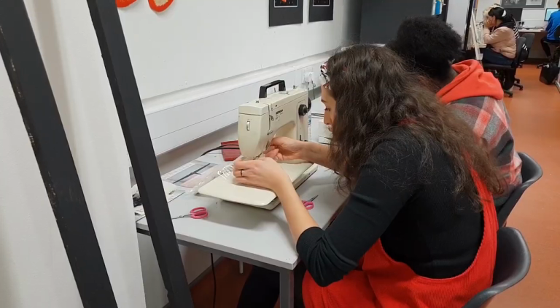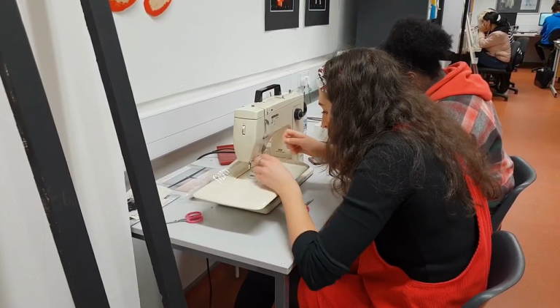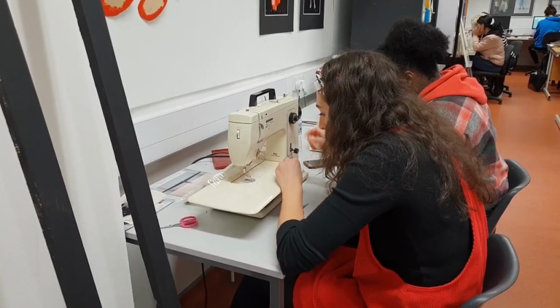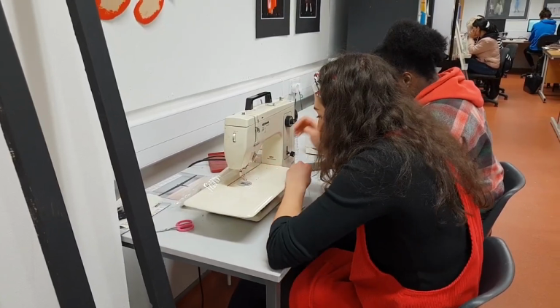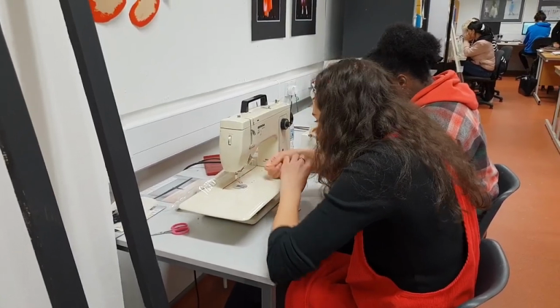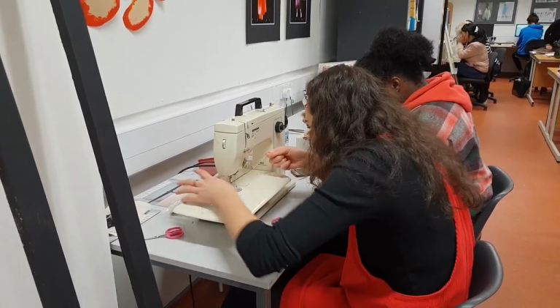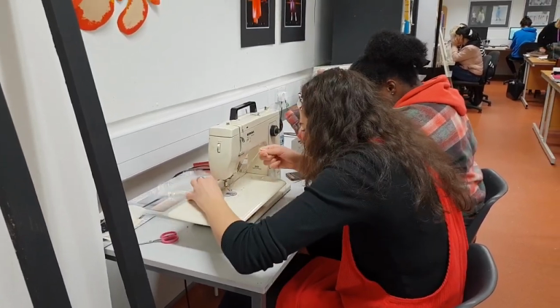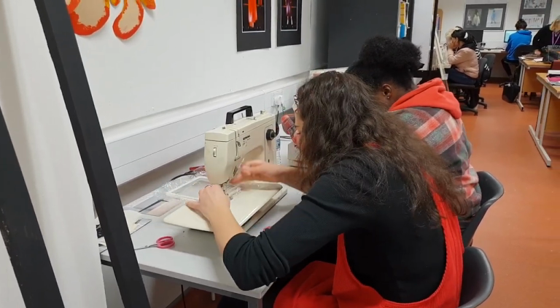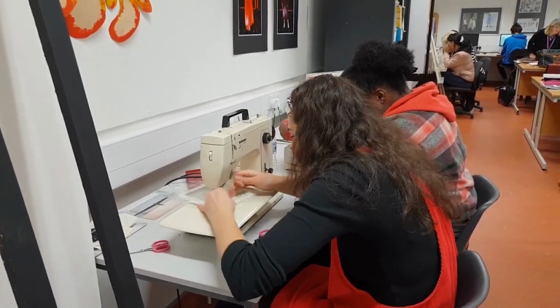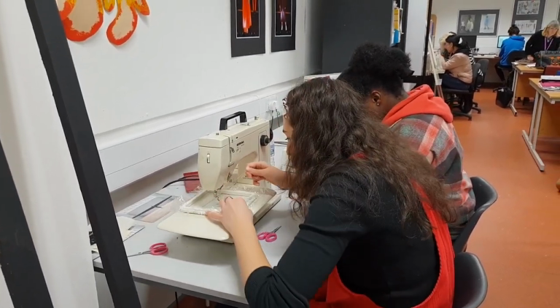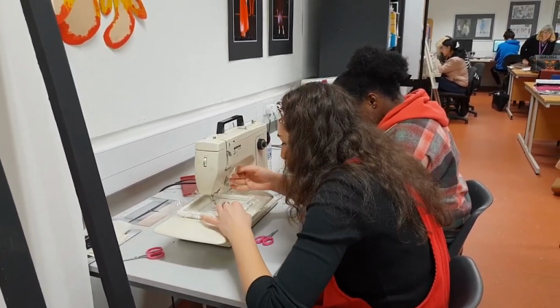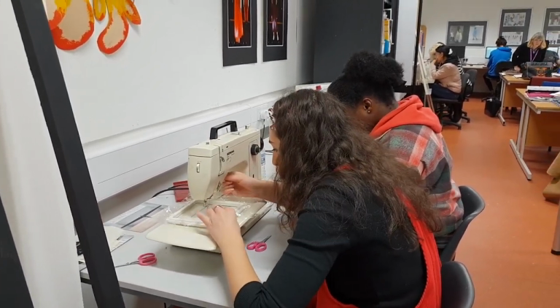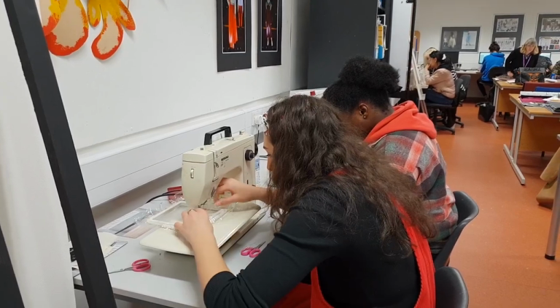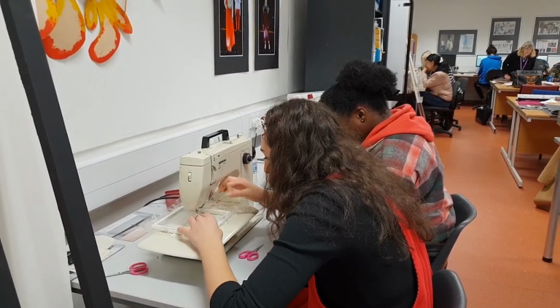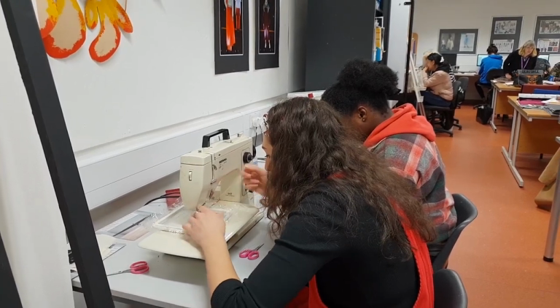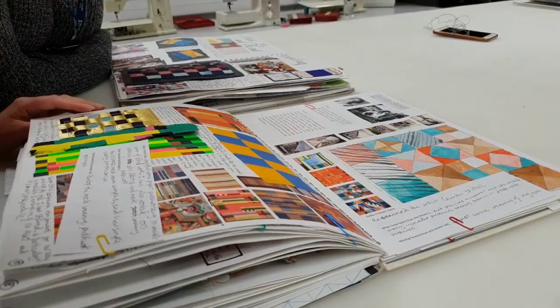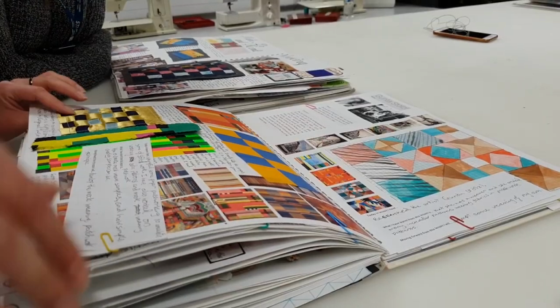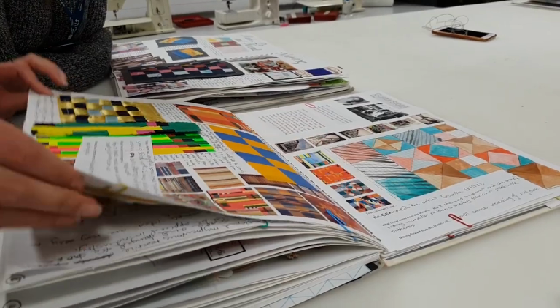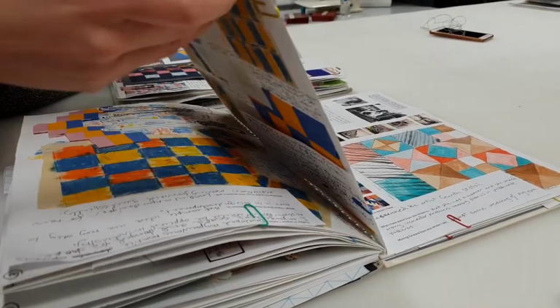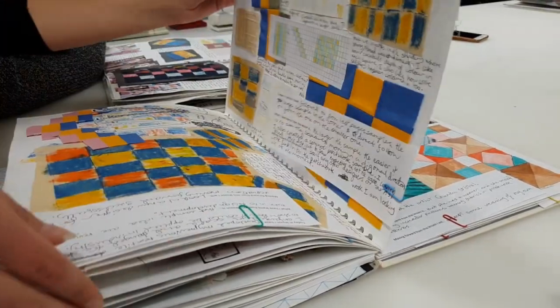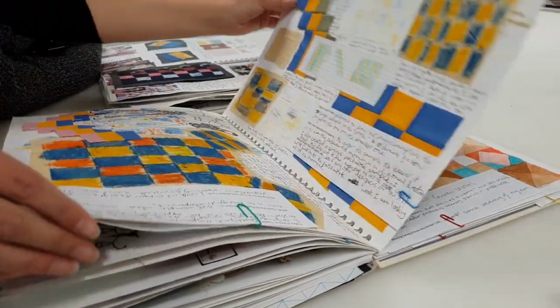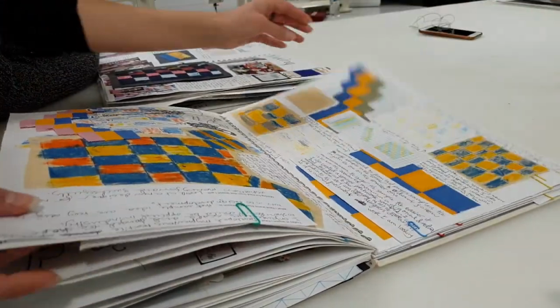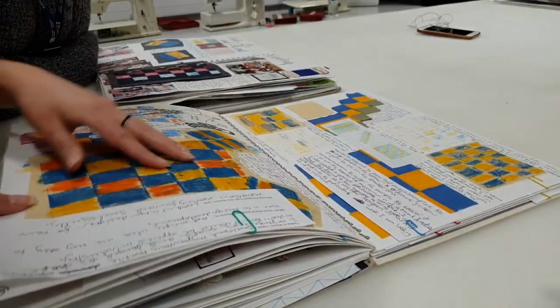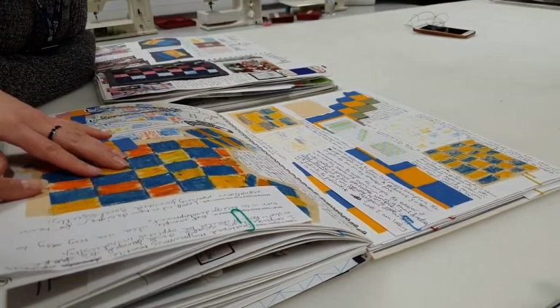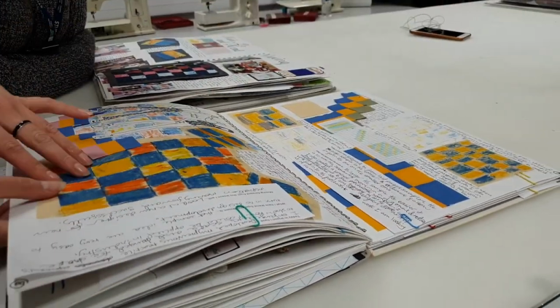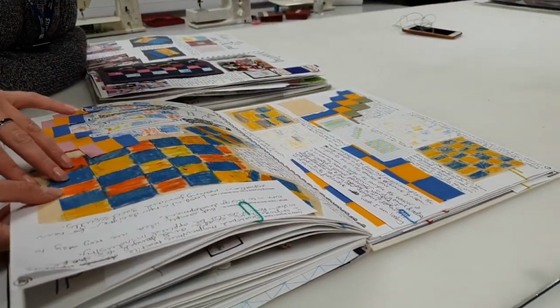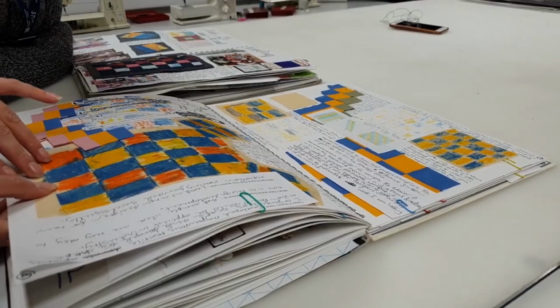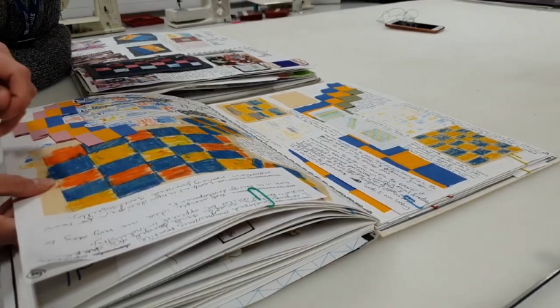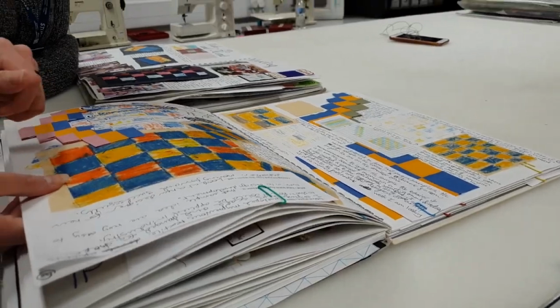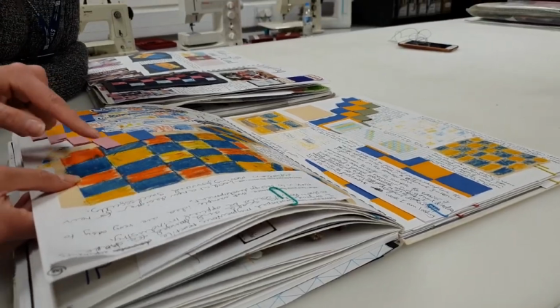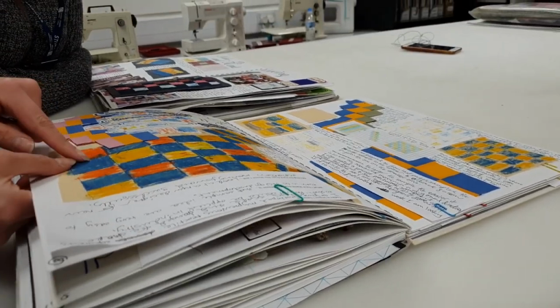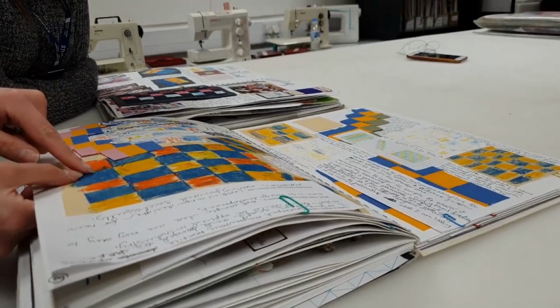The reason I chose to do fashion design was because I've always really enjoyed drawing dresses, and from a young age I've been really creative and it was something I've always been interested in.